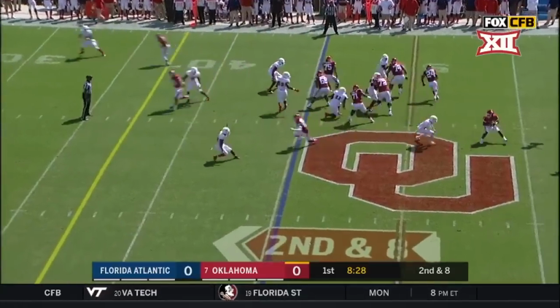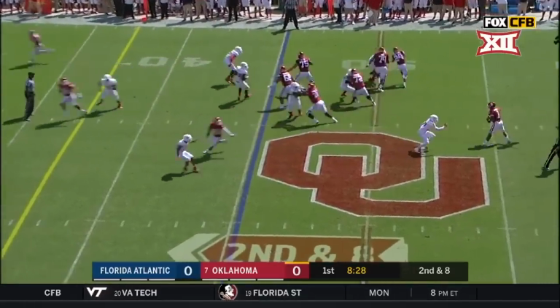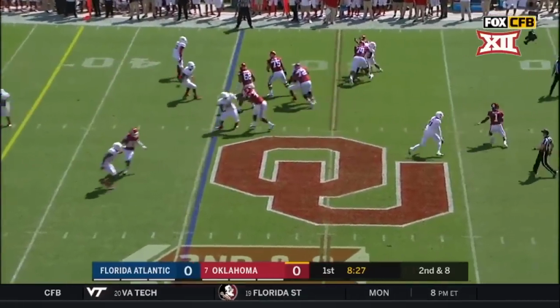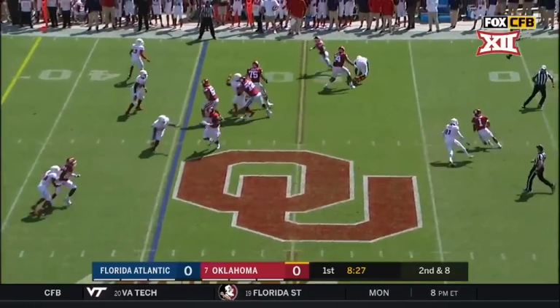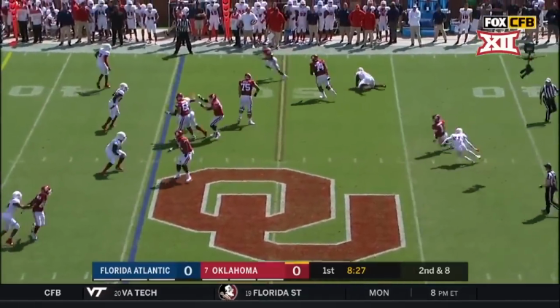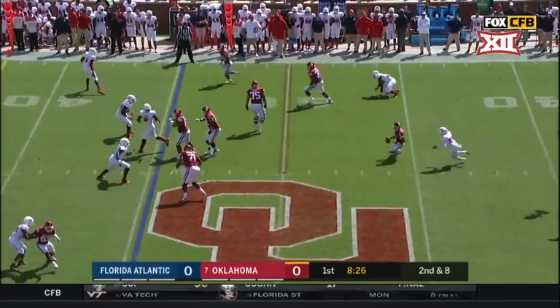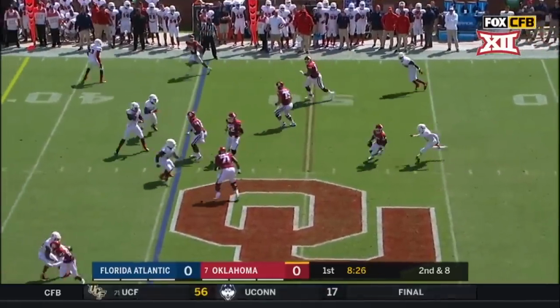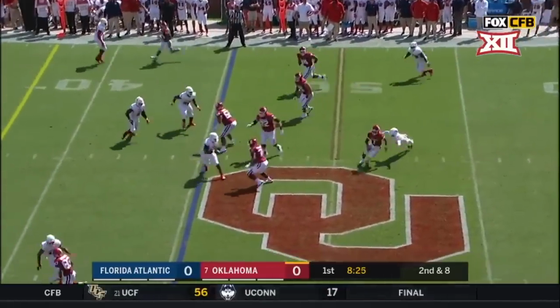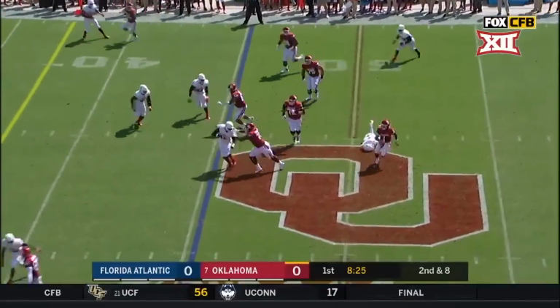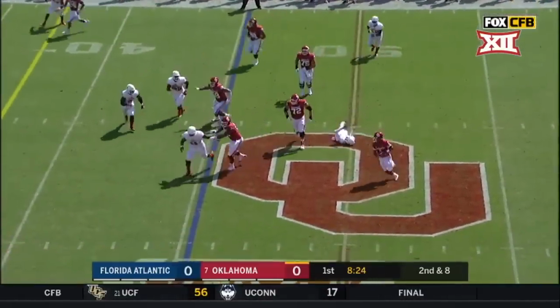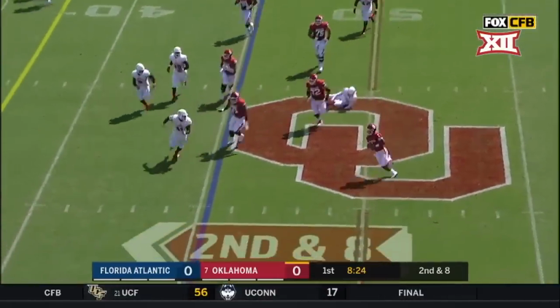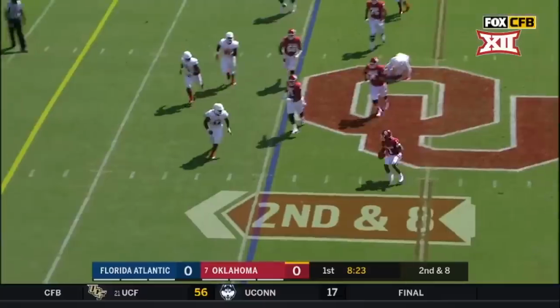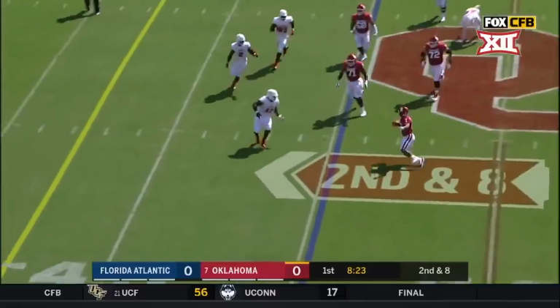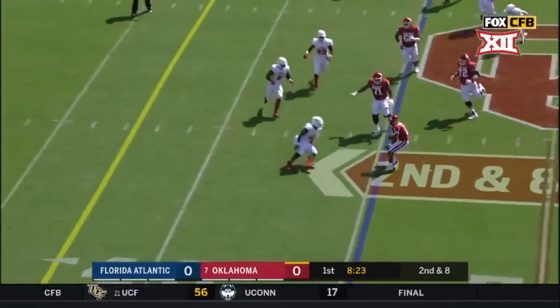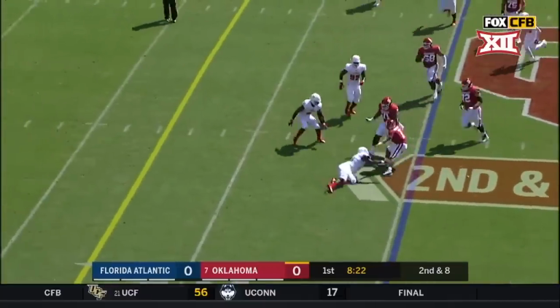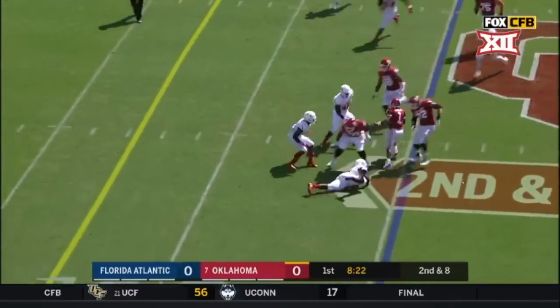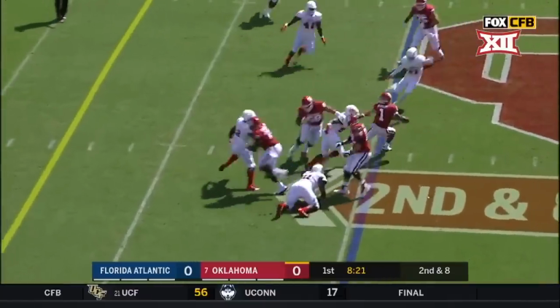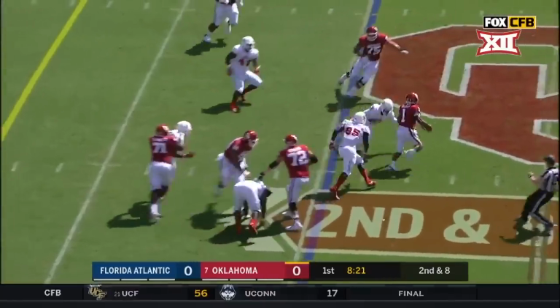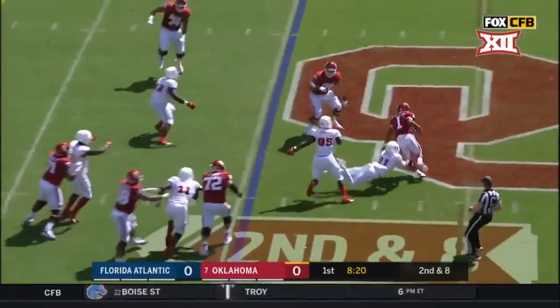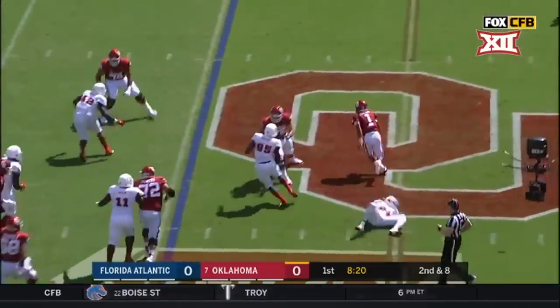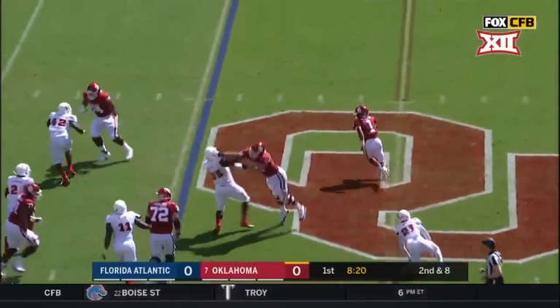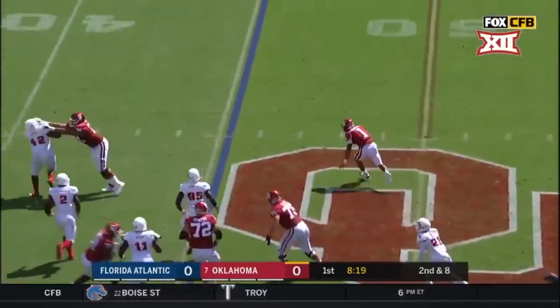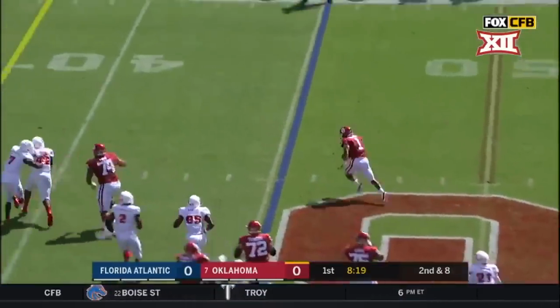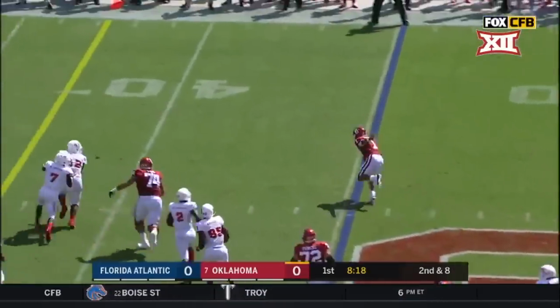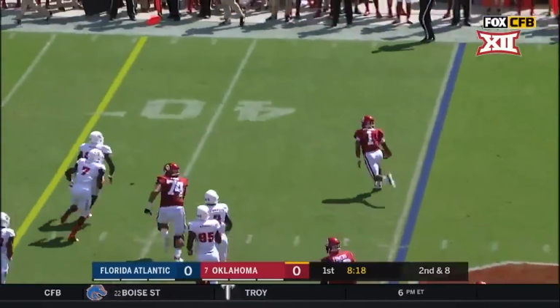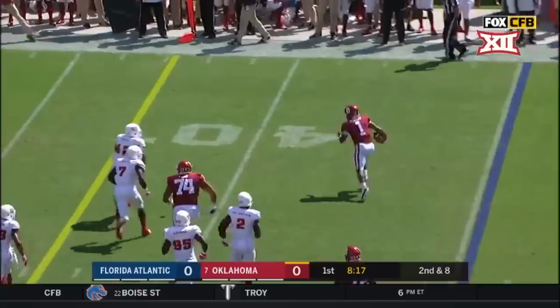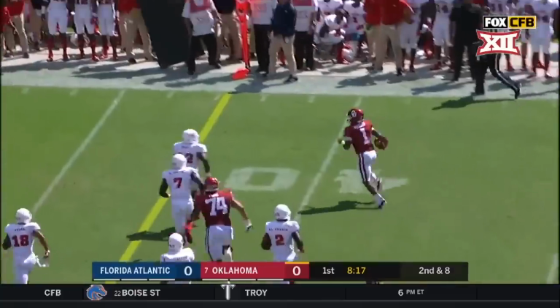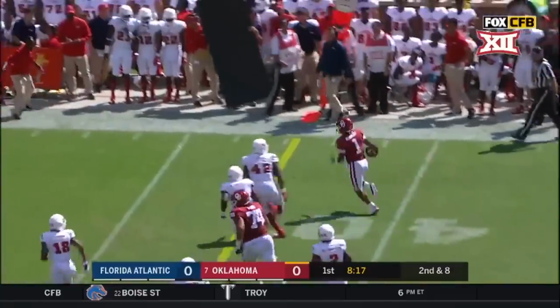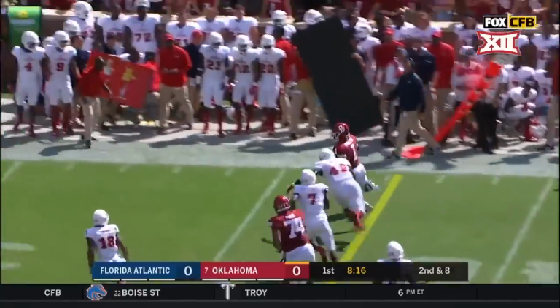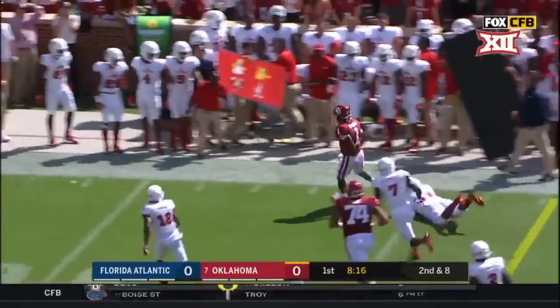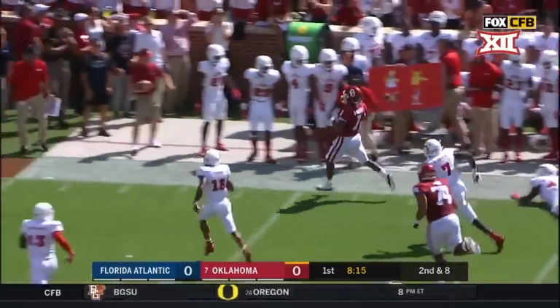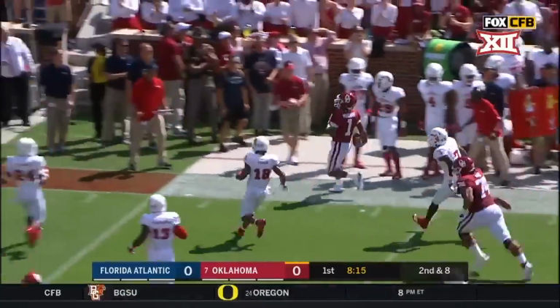Murray trying to spread out of the pocket, bottled up. Steps up in the pocket, uses his legs. Murray jumping backwards, still on his feet — look at this run! Murray, first down Oklahoma.